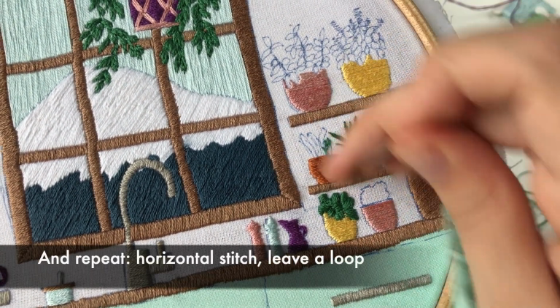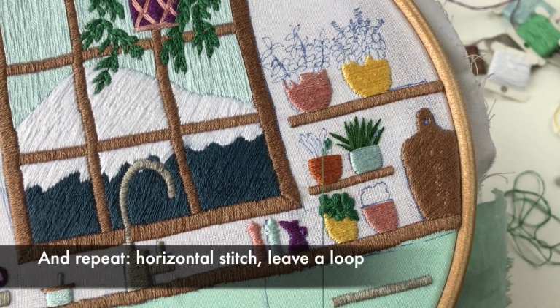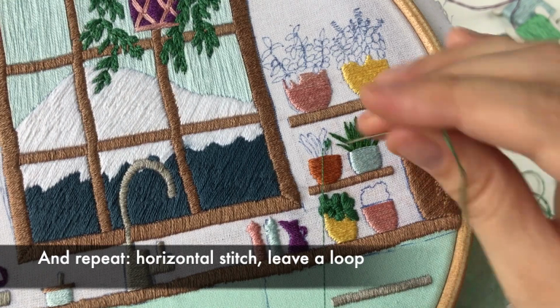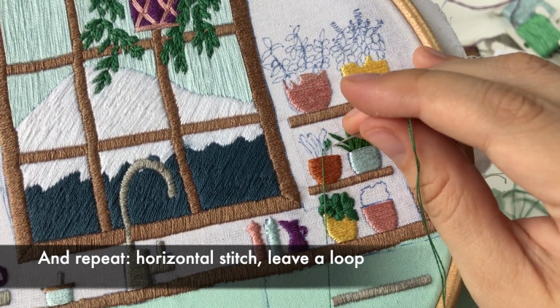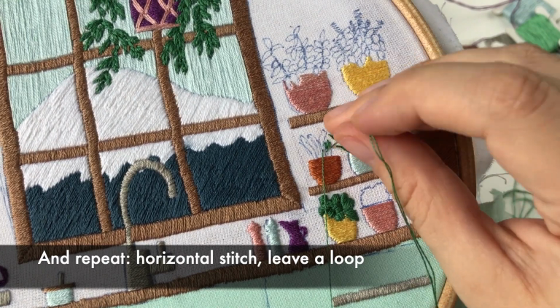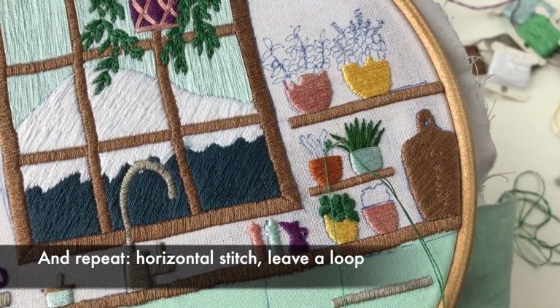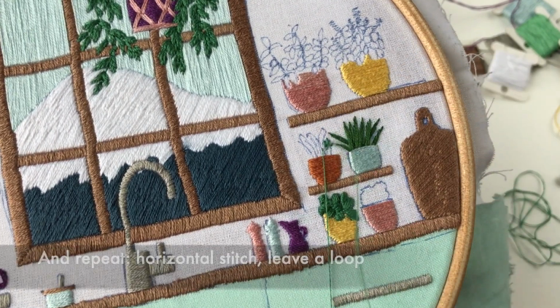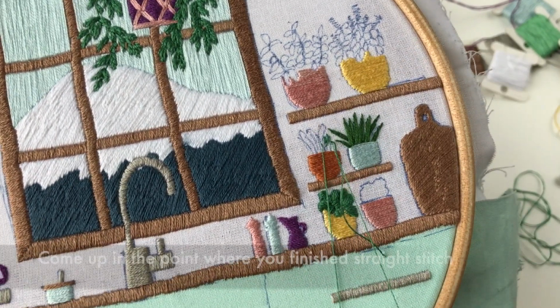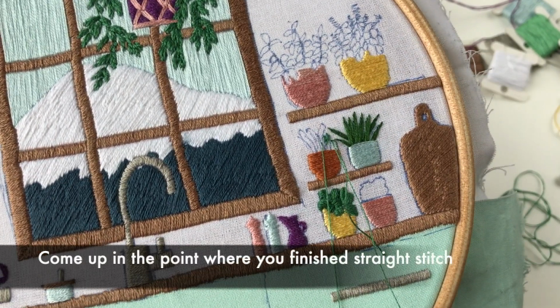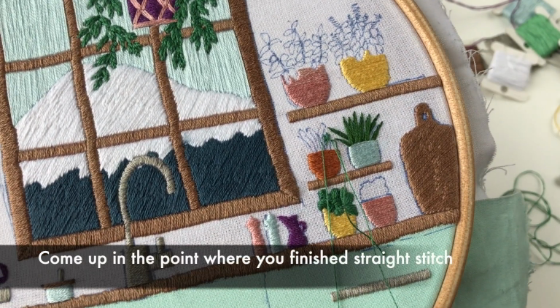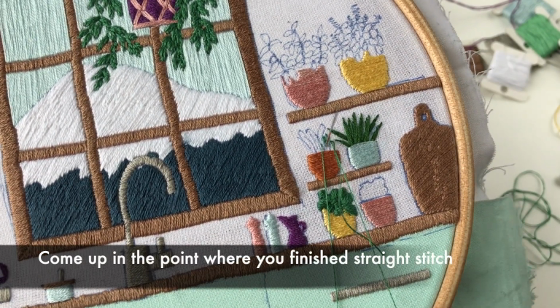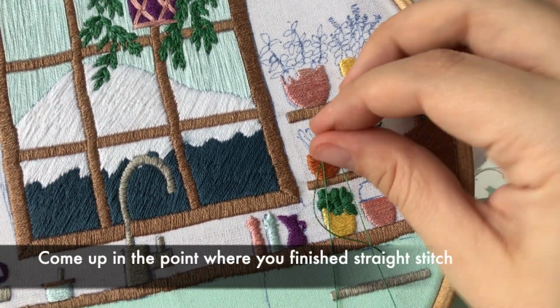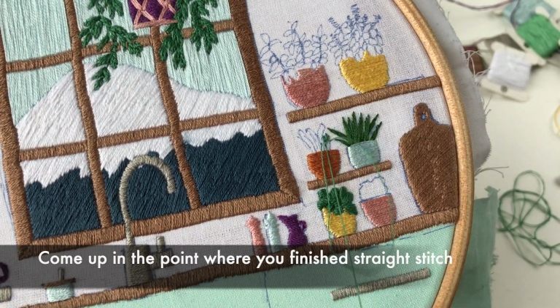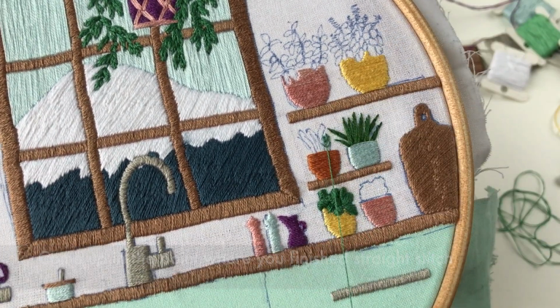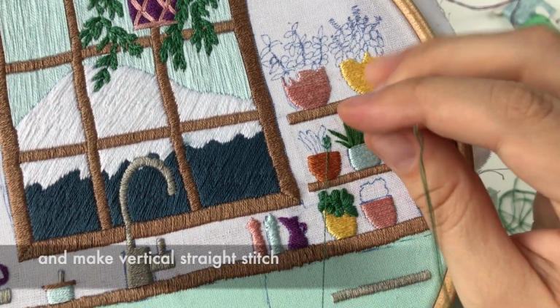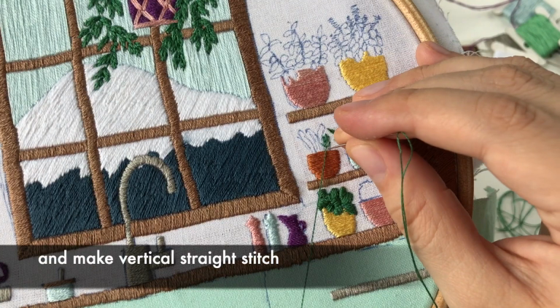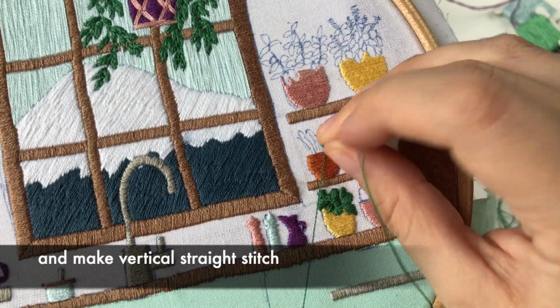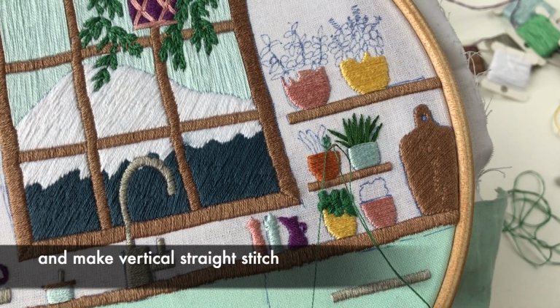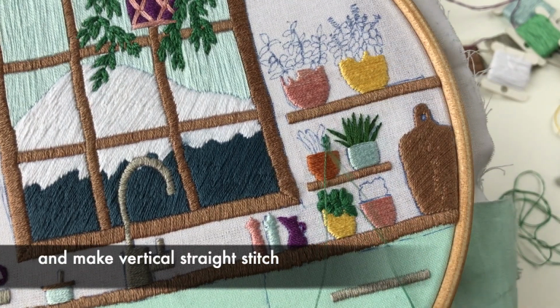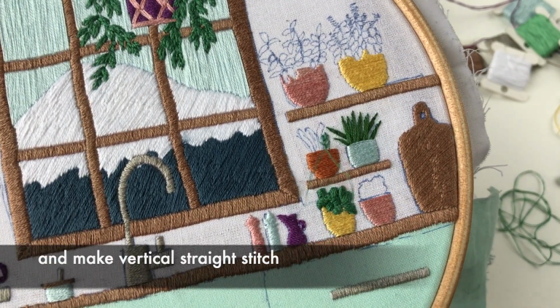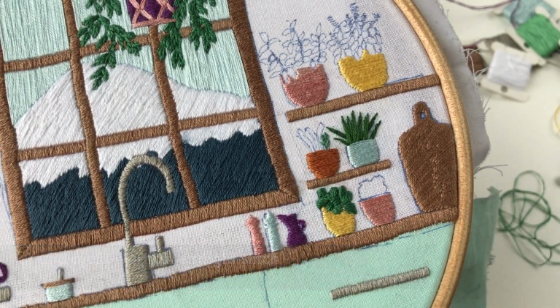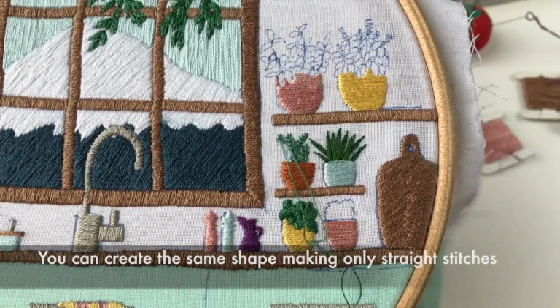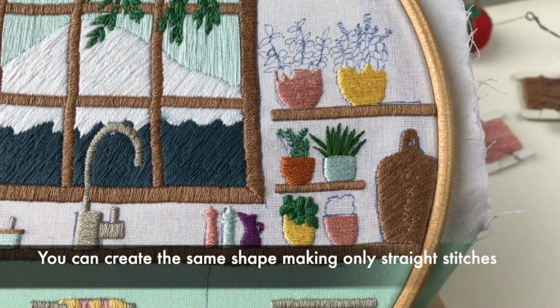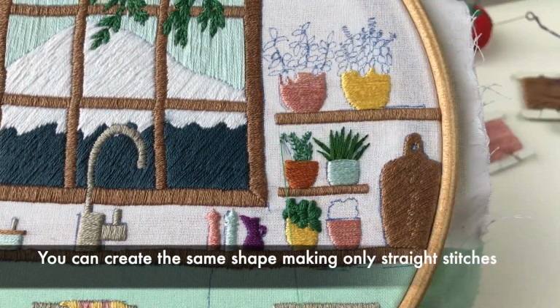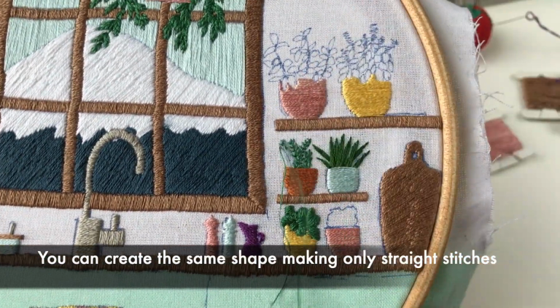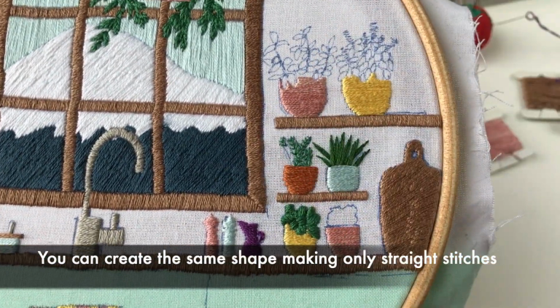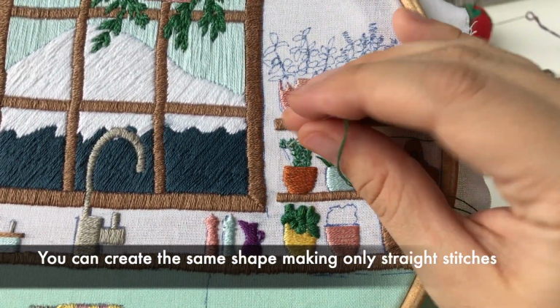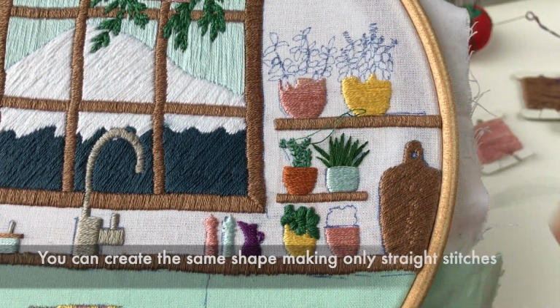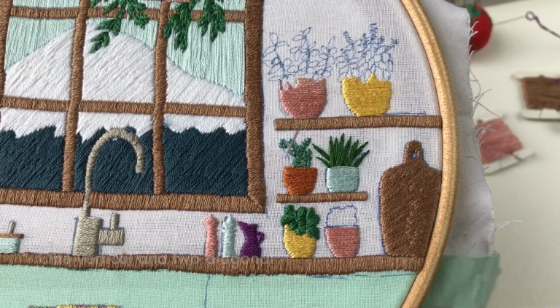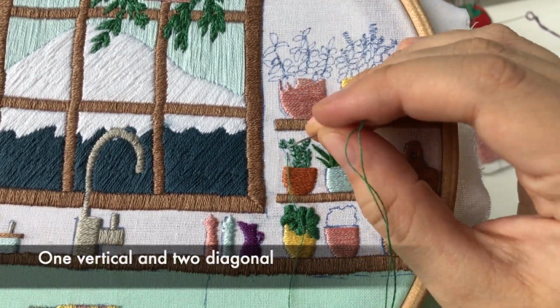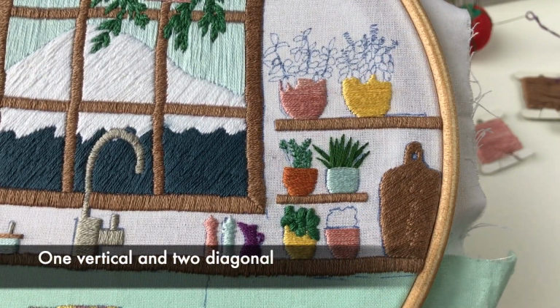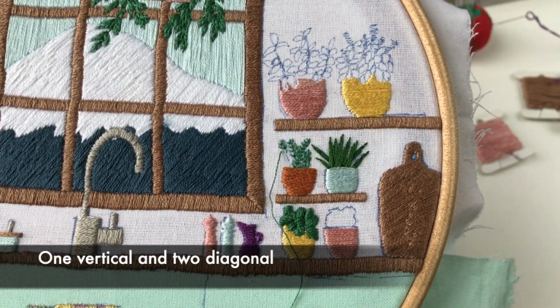Horizontal stitch, leave a loop. Come up at the point where you finished the straight stitch and make a vertical straight stitch. You can create the same shape making only straight stitches — one vertical and two diagonal.